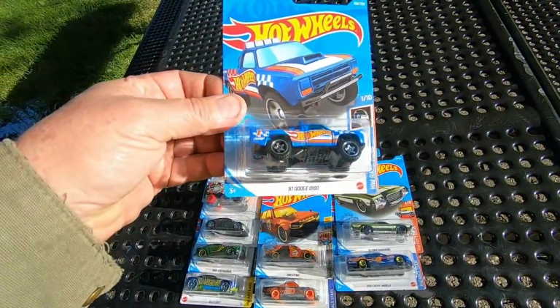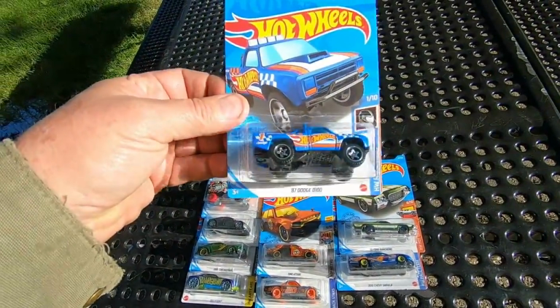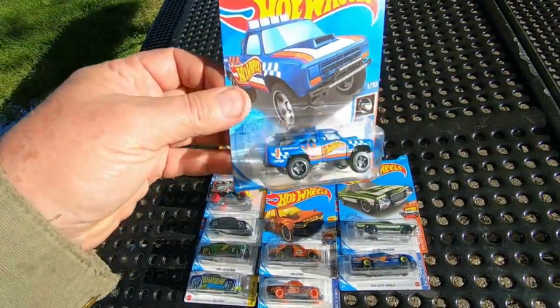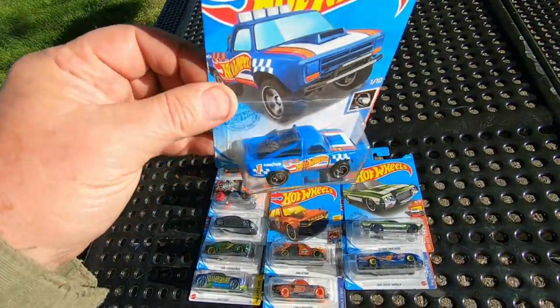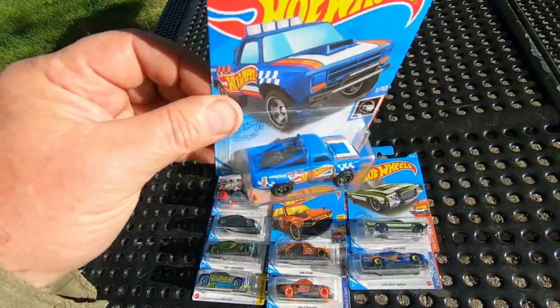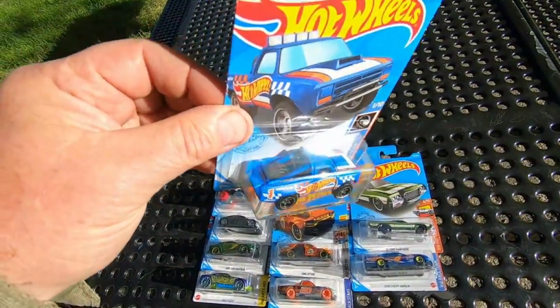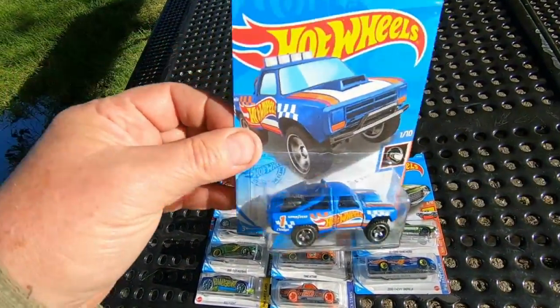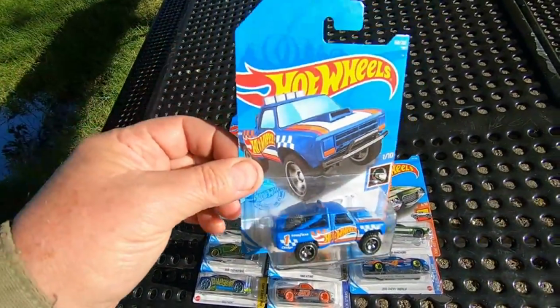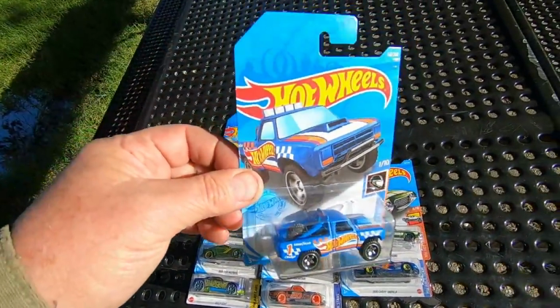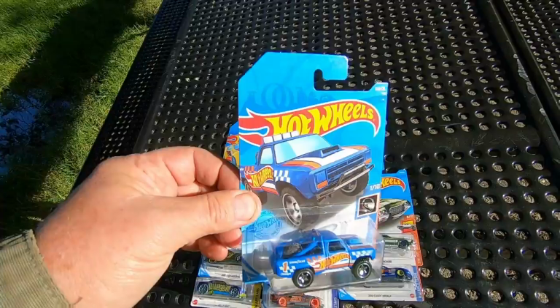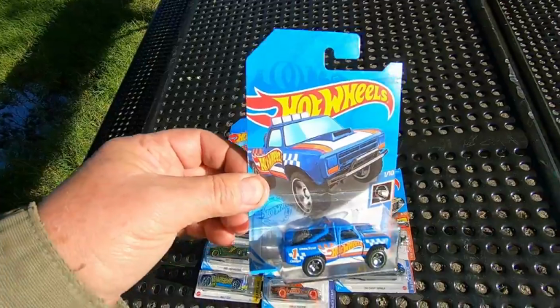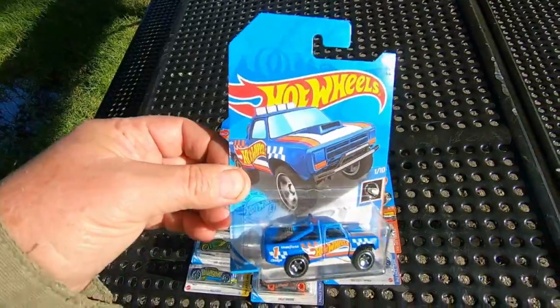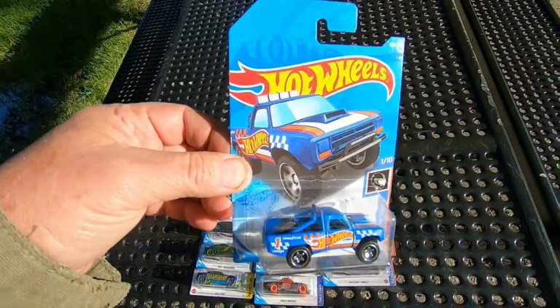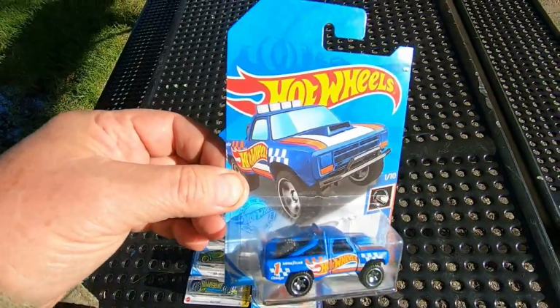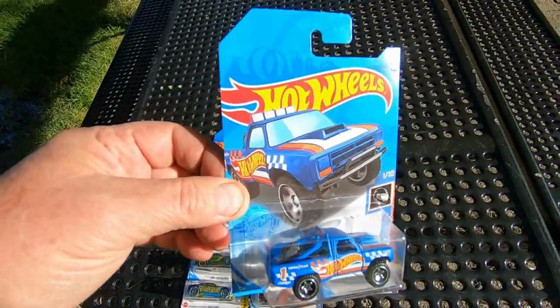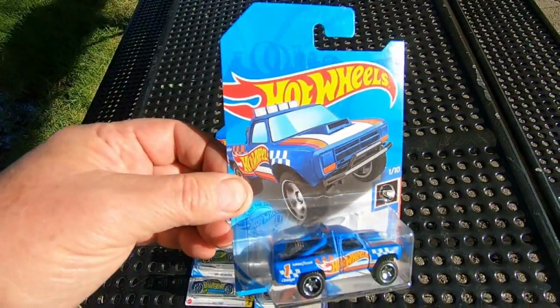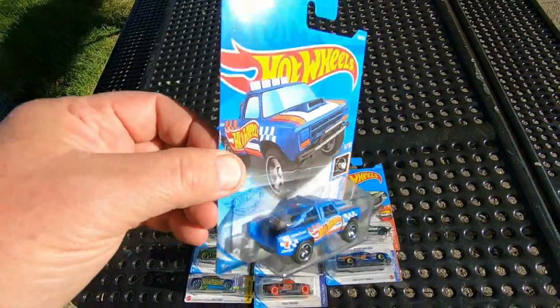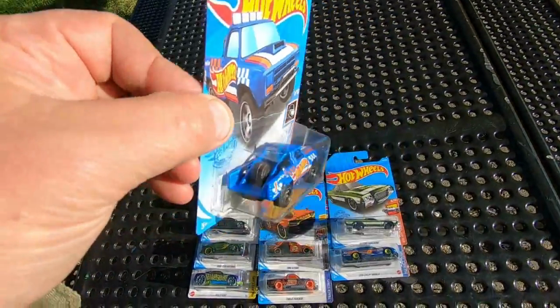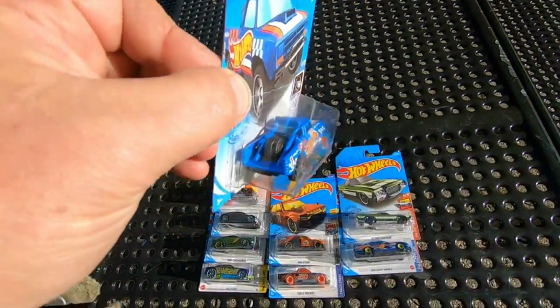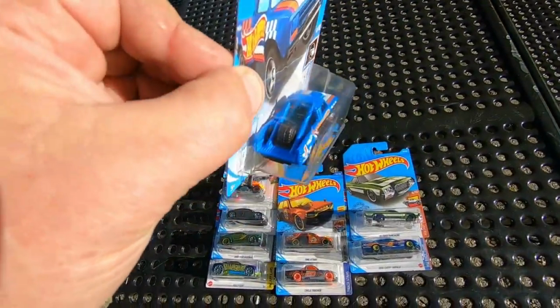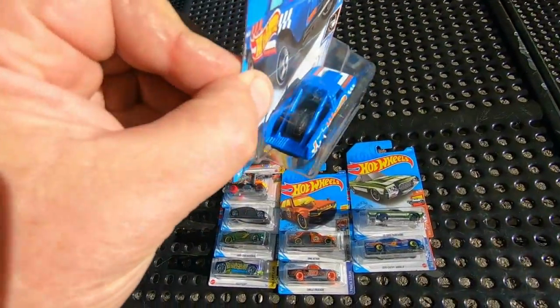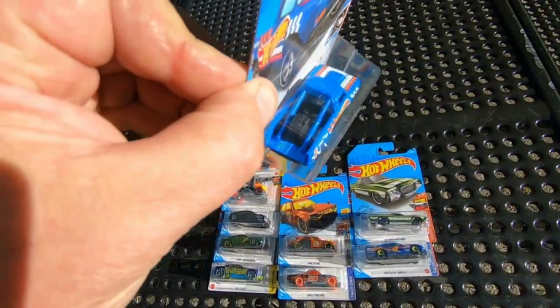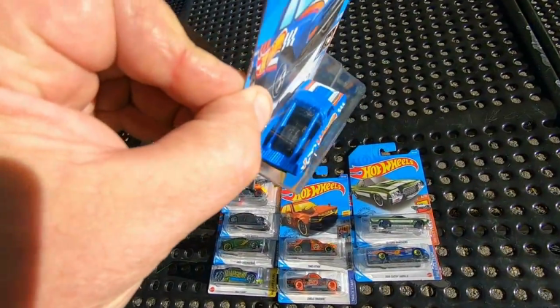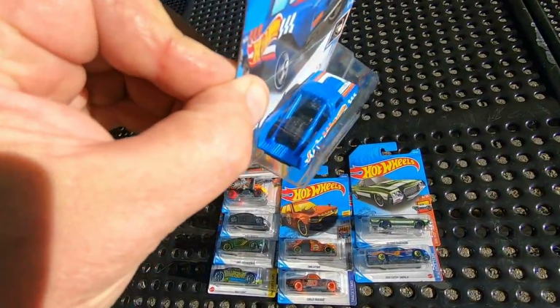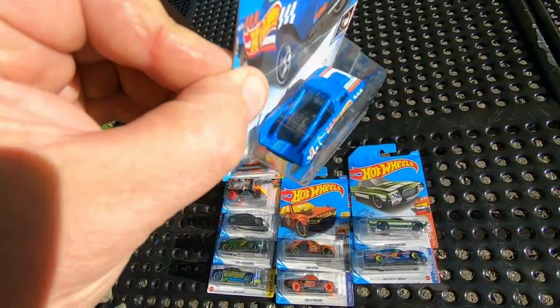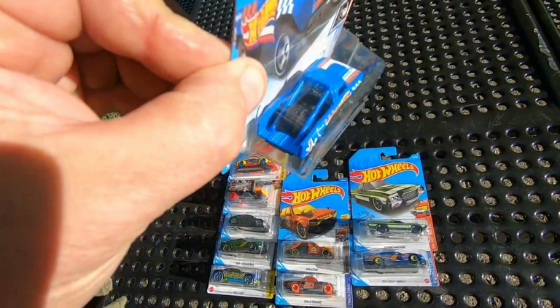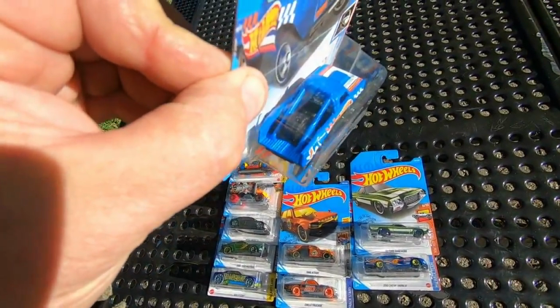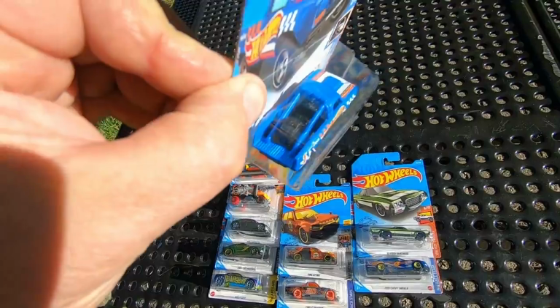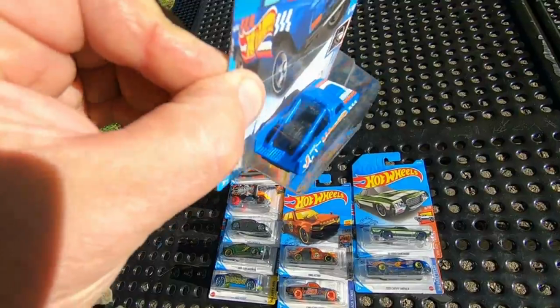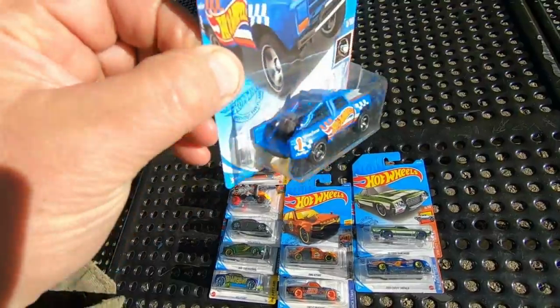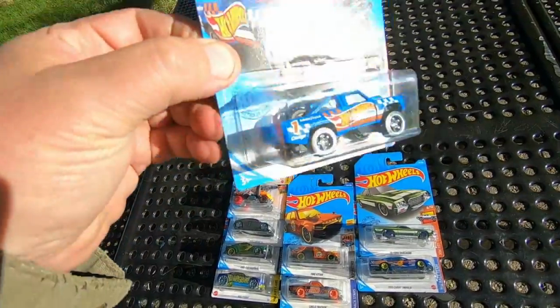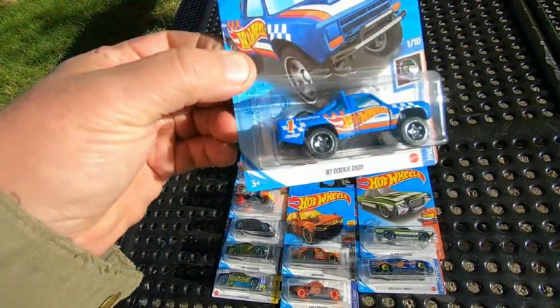87 Dodge D100. That's nice. Spare tire, toolbox in the back.